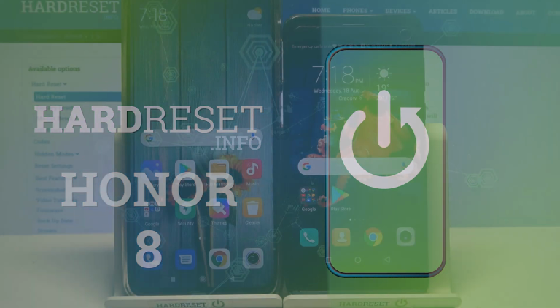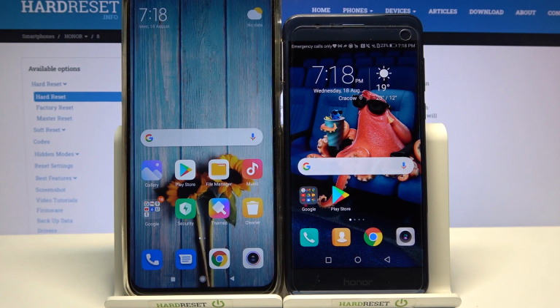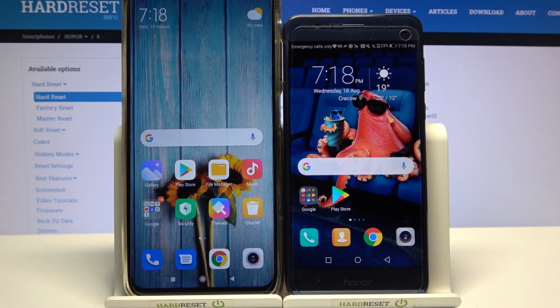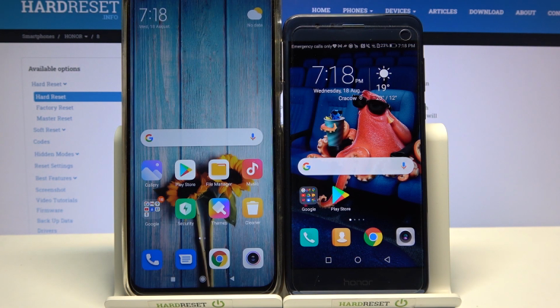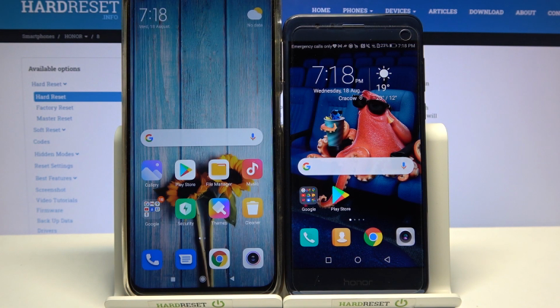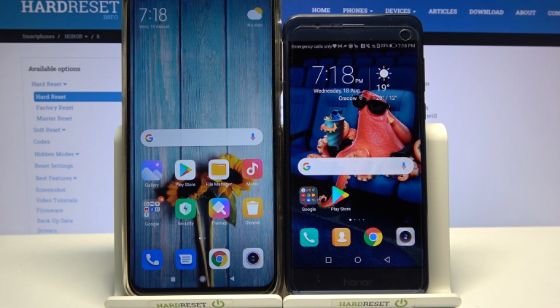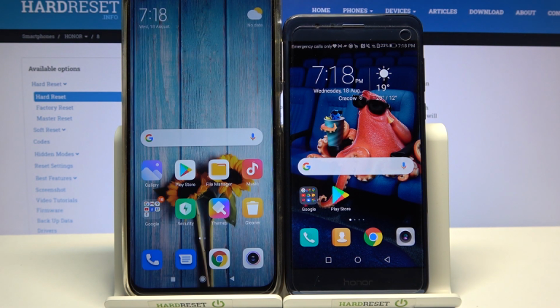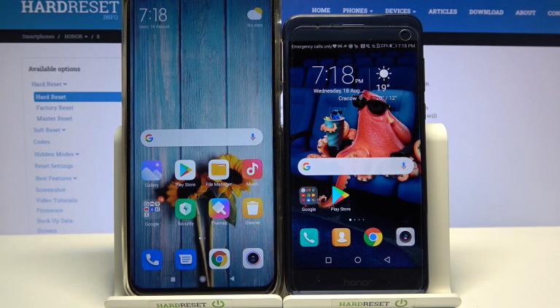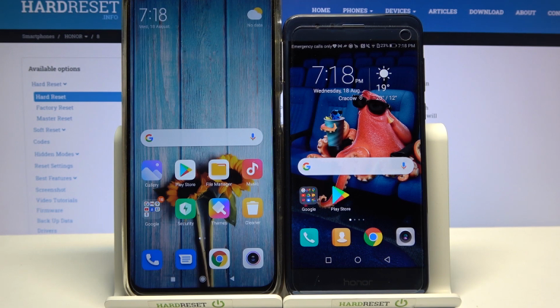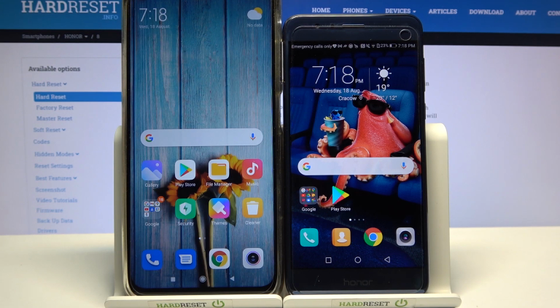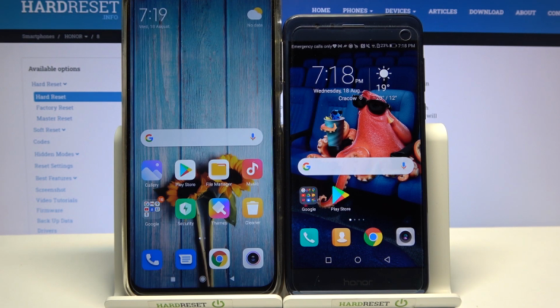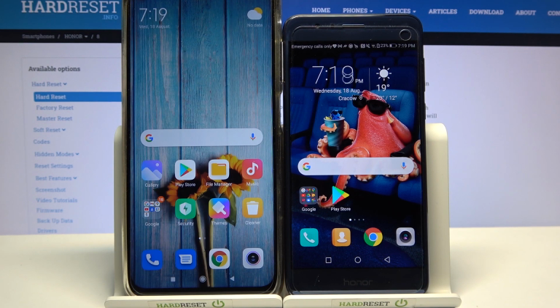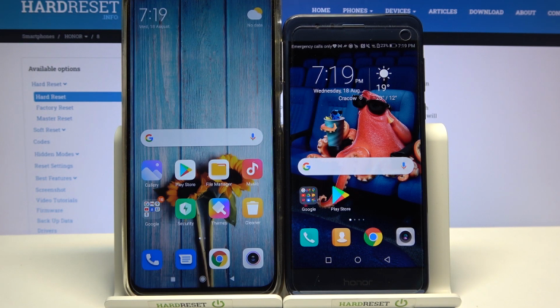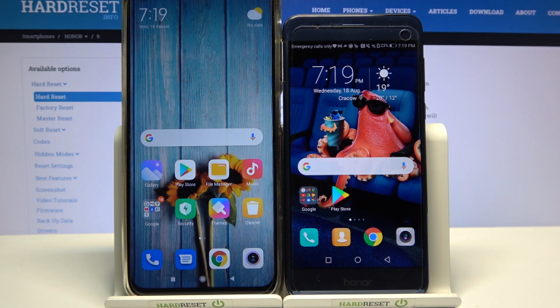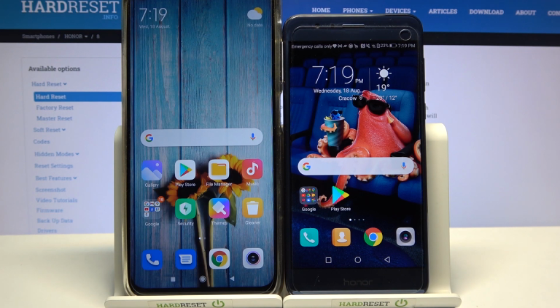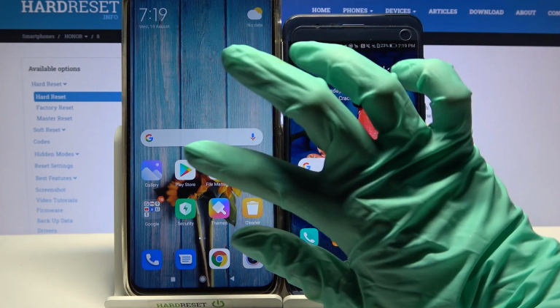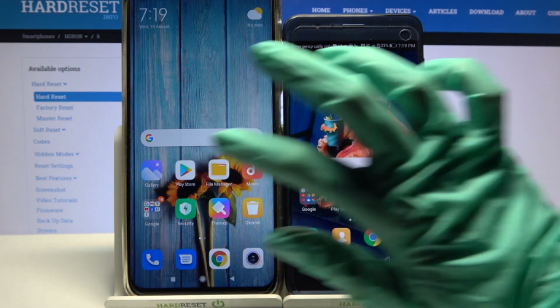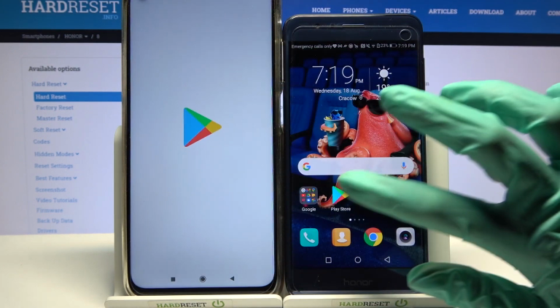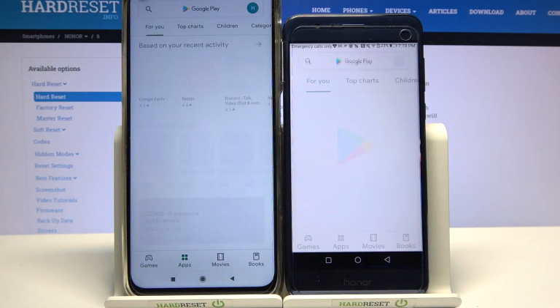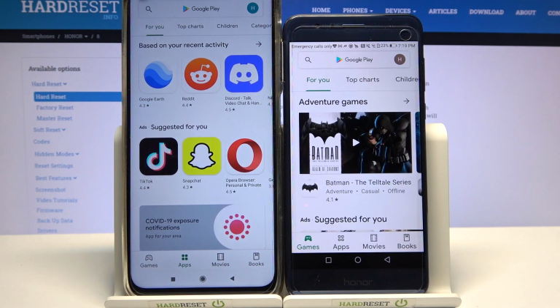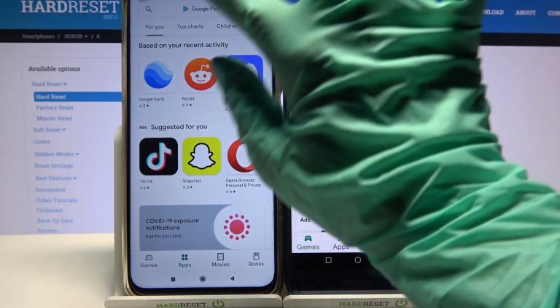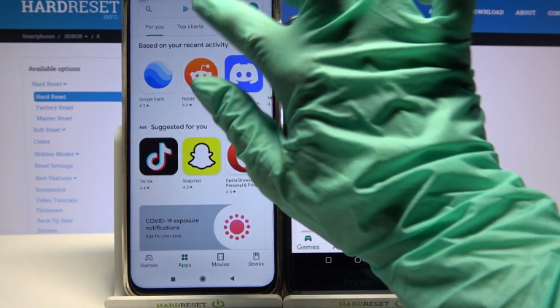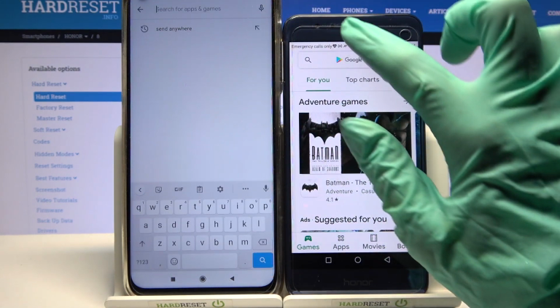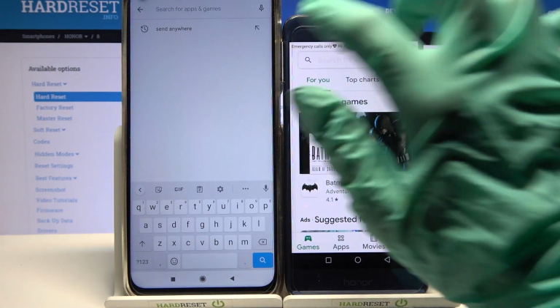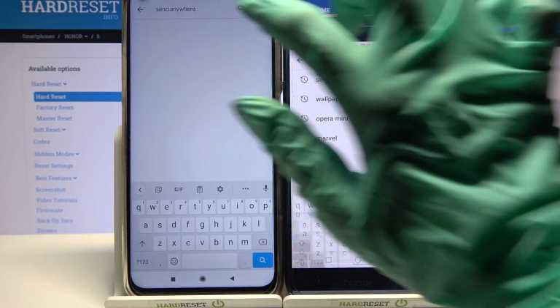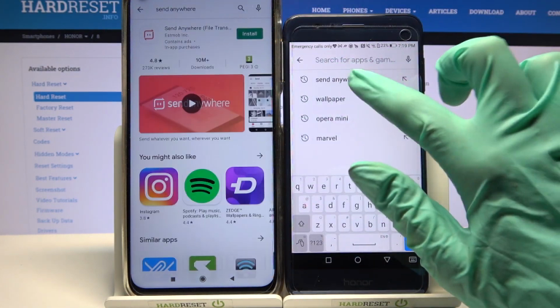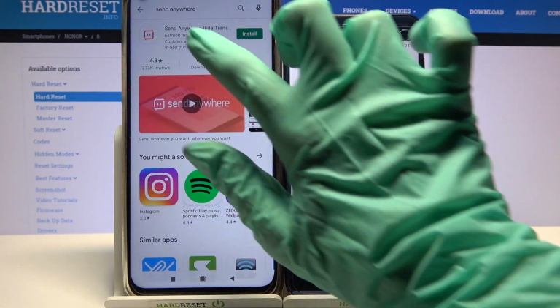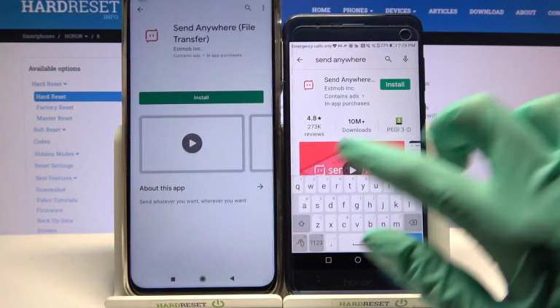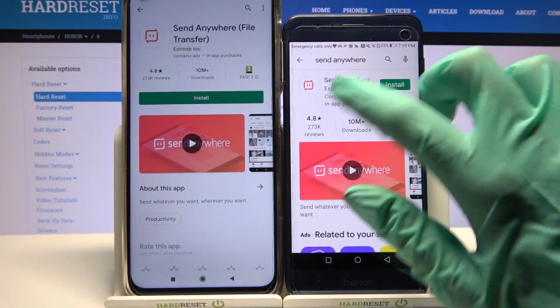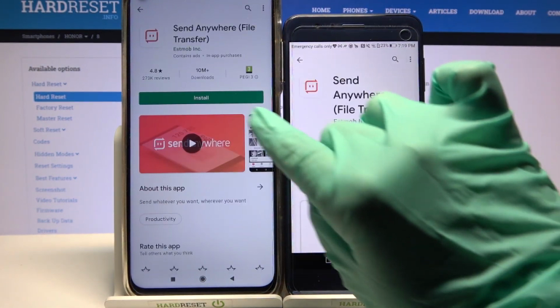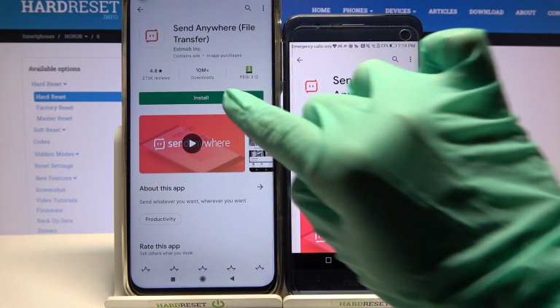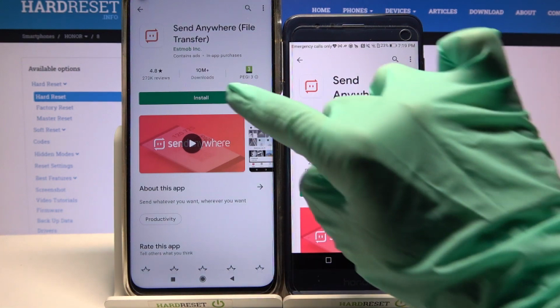Hi! Today I would like to show you how you can transfer files from an Android device to Honor 8. First of all, go into Play Store on both devices. Then click on the search bar, type Send Anywhere and download this app from this developer.